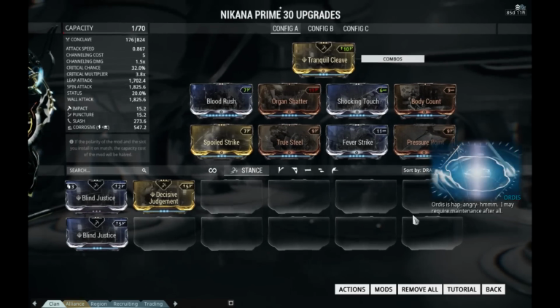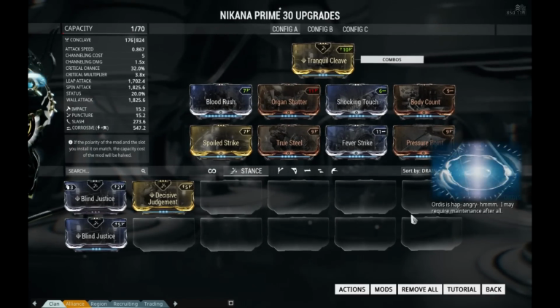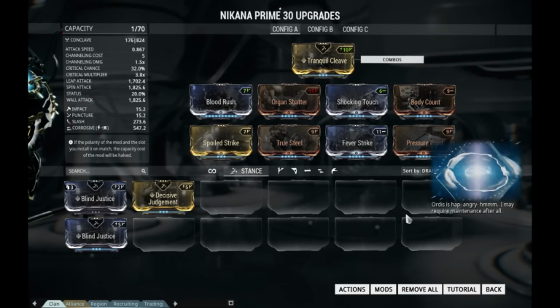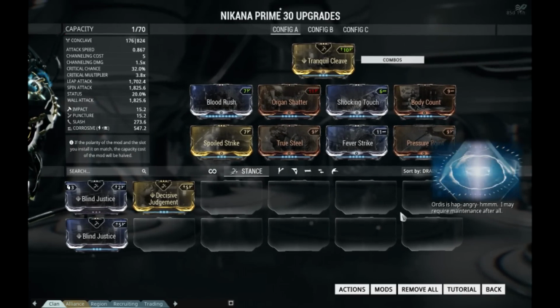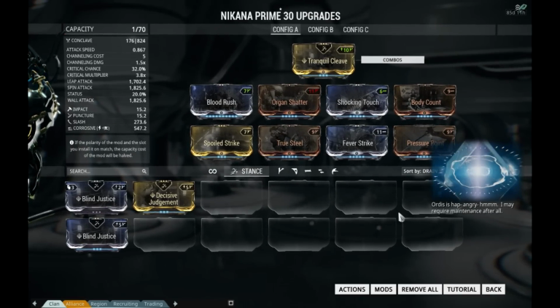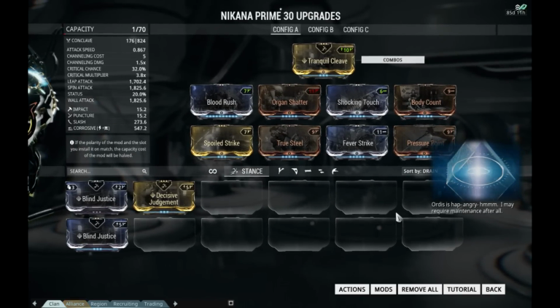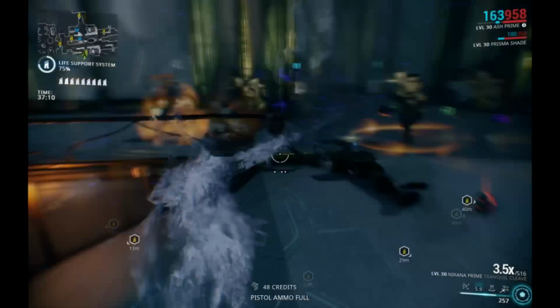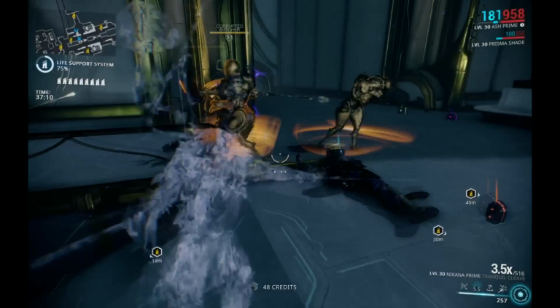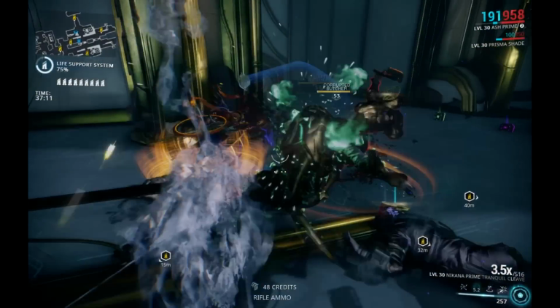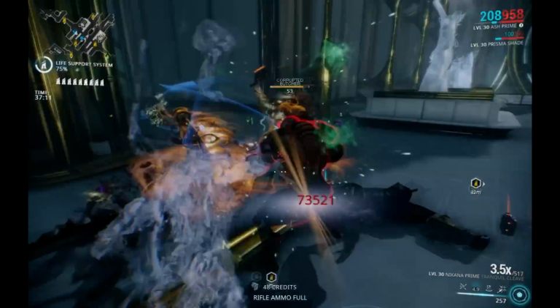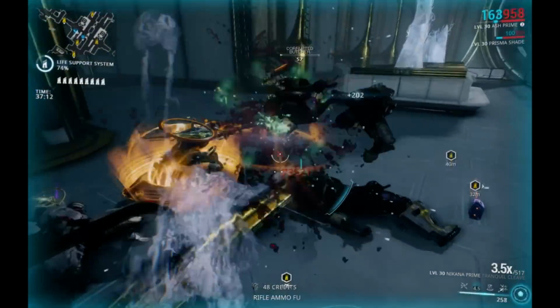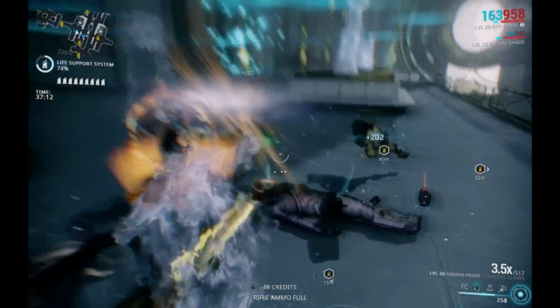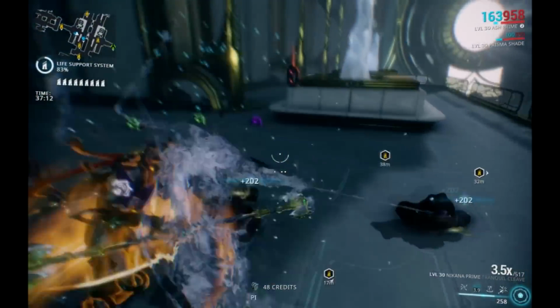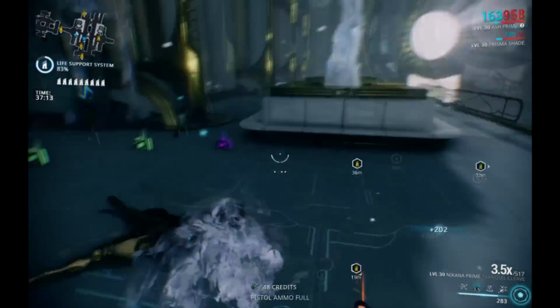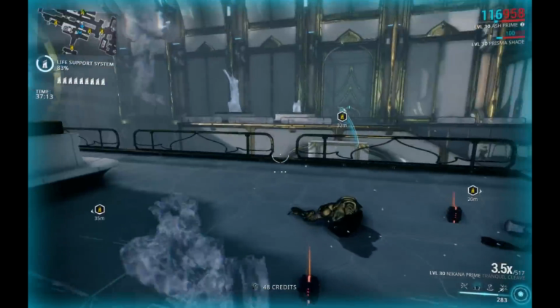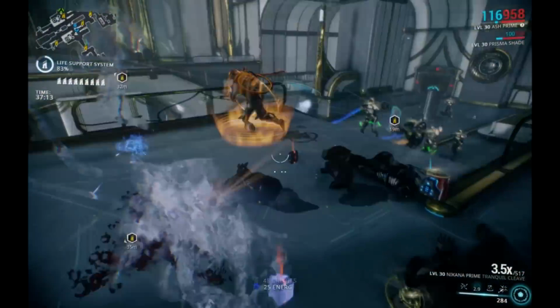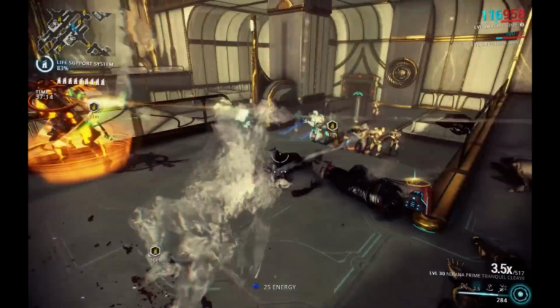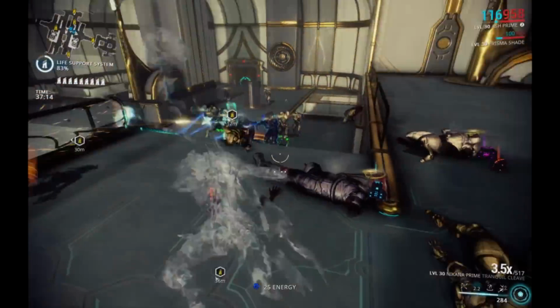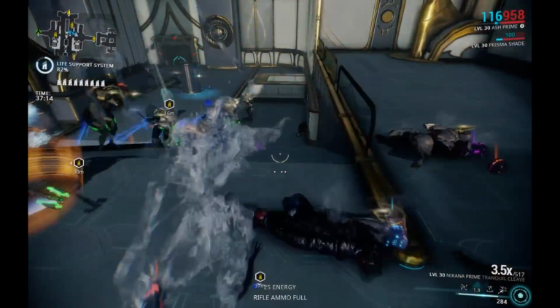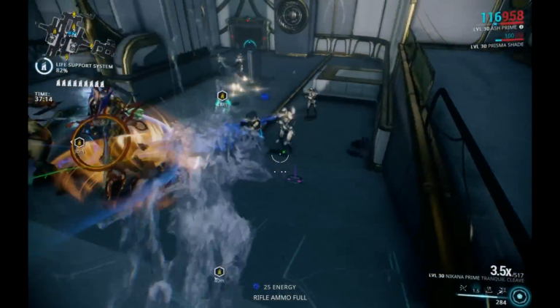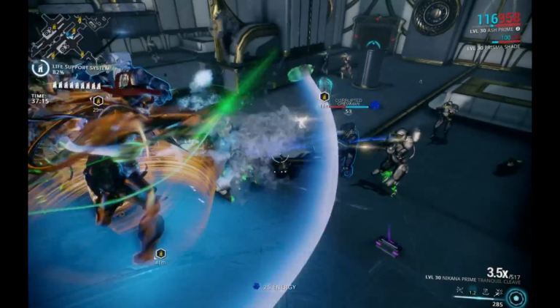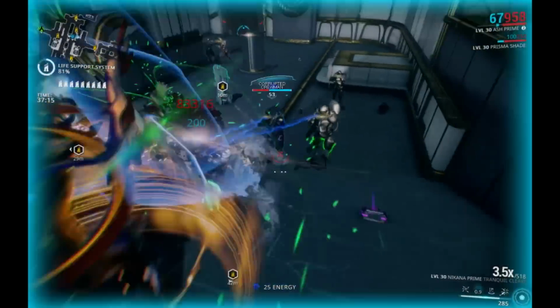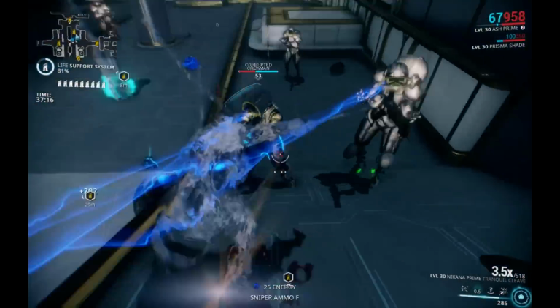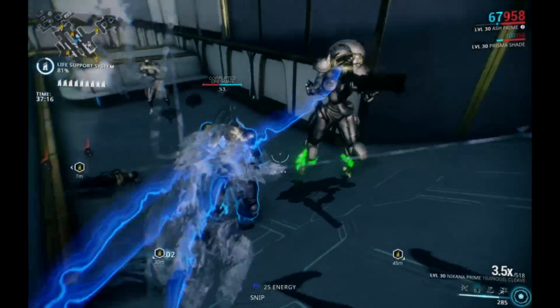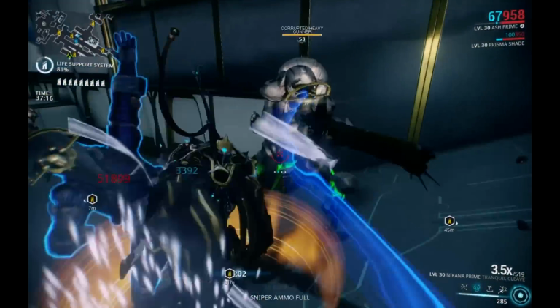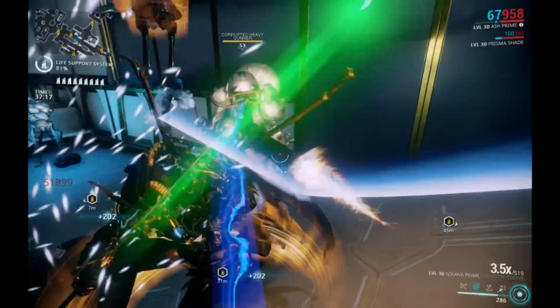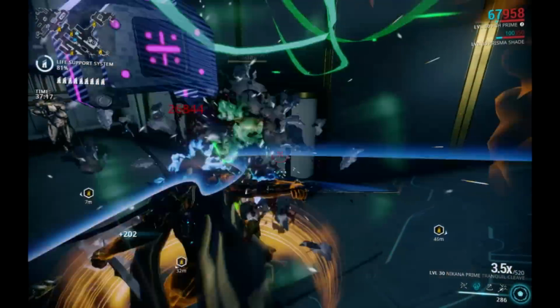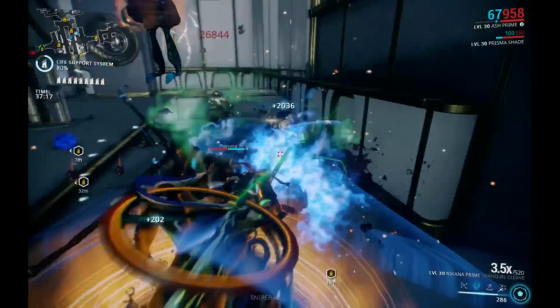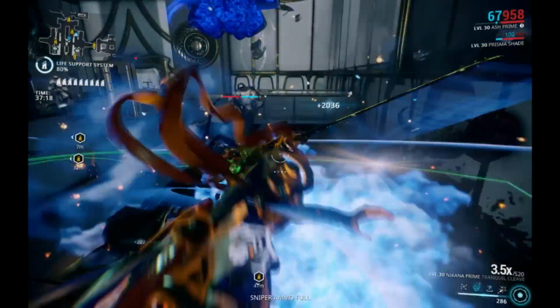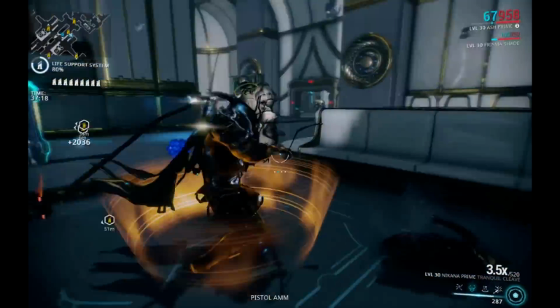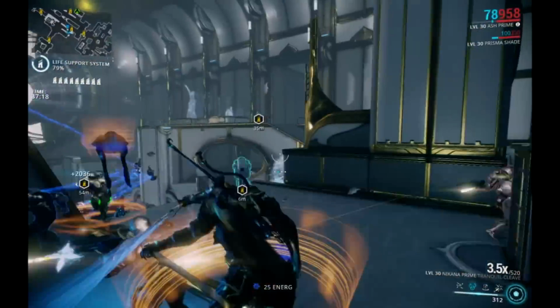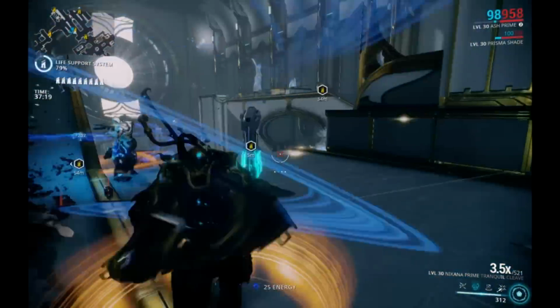You can use any stance of your choice, but what works best for me is Tranquil Cleave. Blind Justice works great with this build too. However, Decisive Judgment — as much as I love it — is a little bit slow on this build, but it still works.